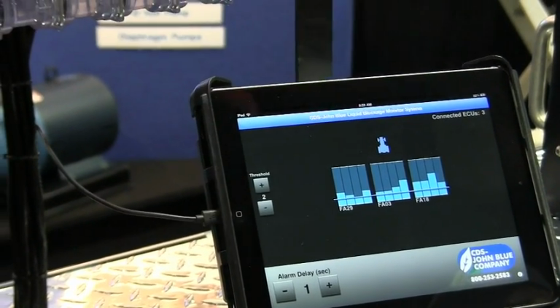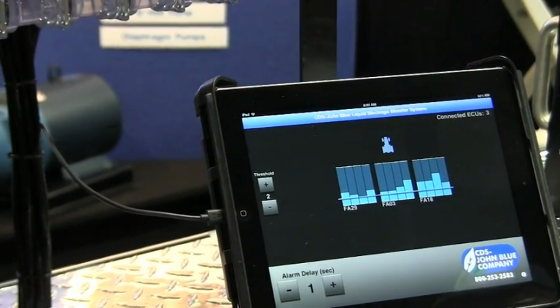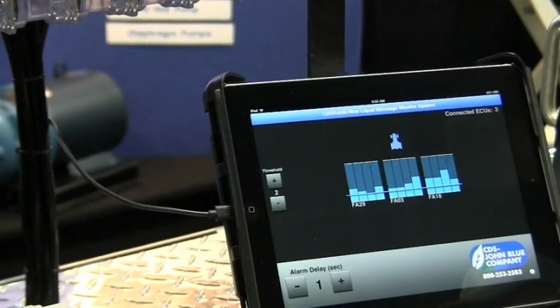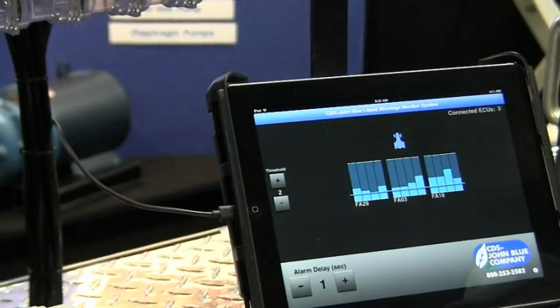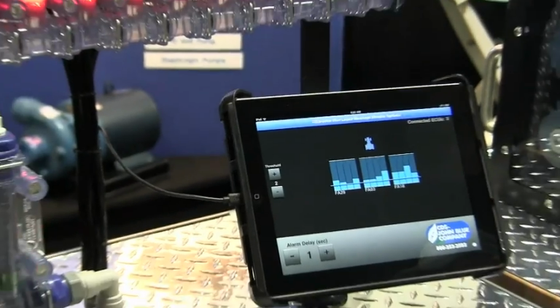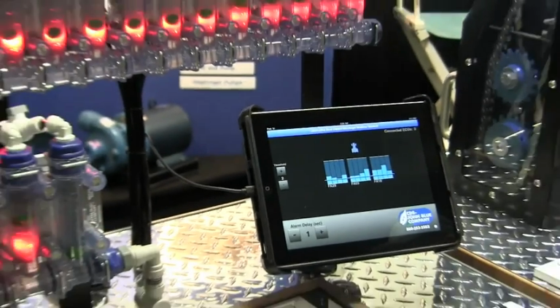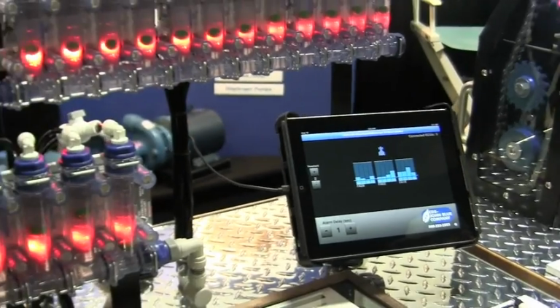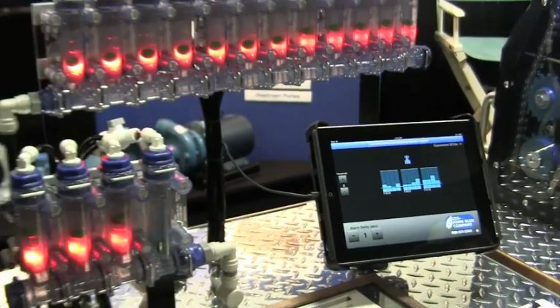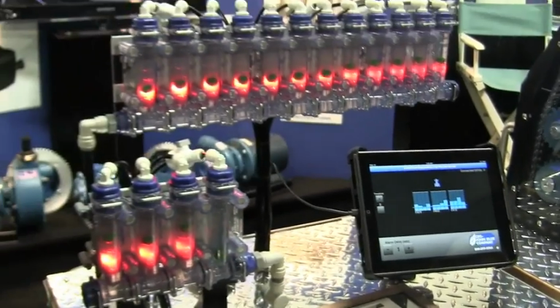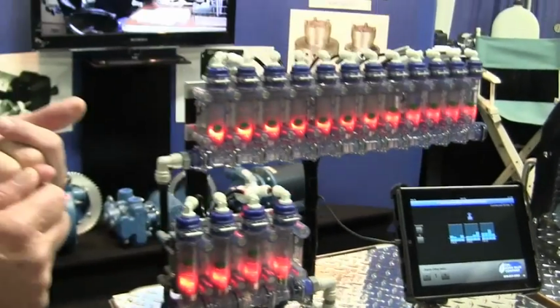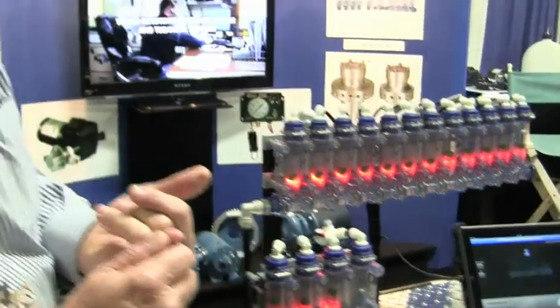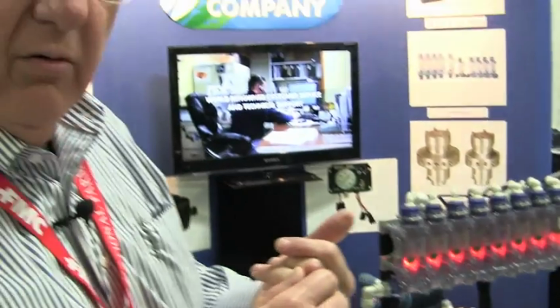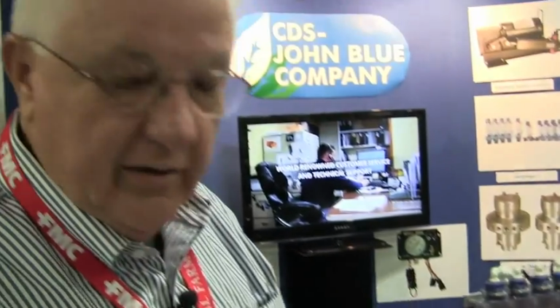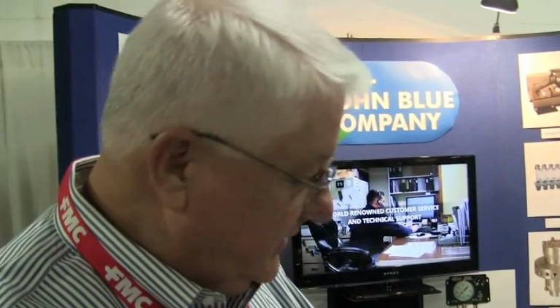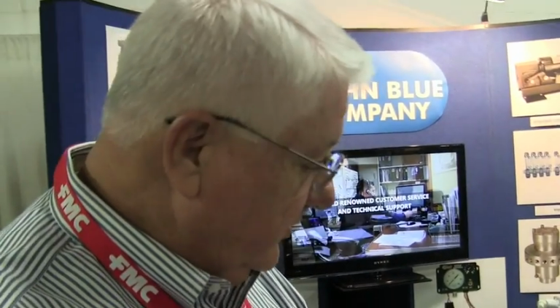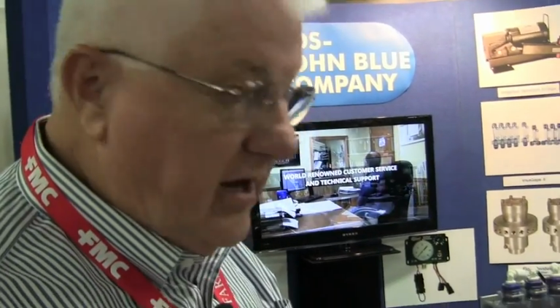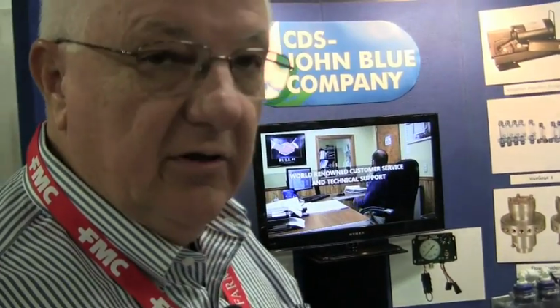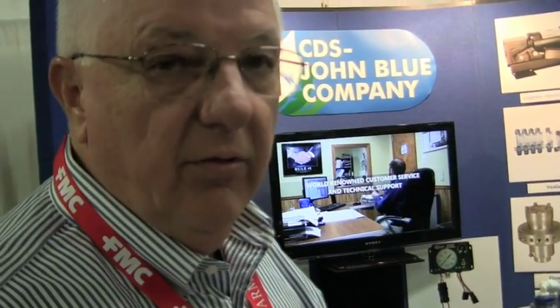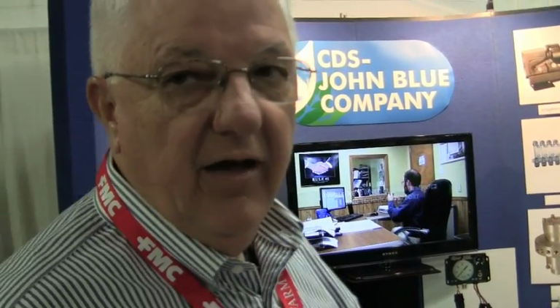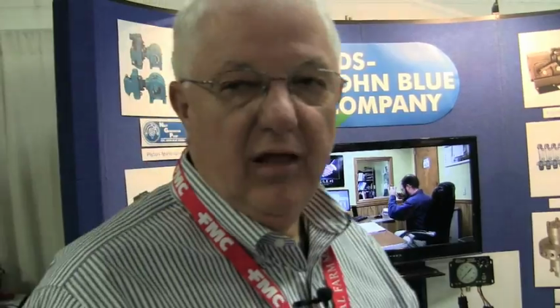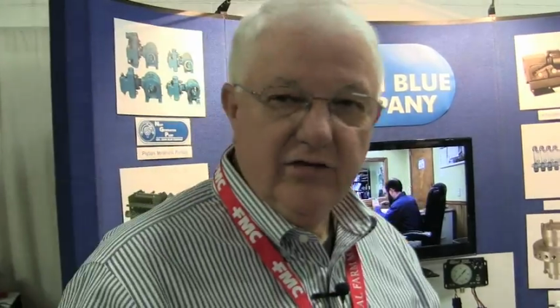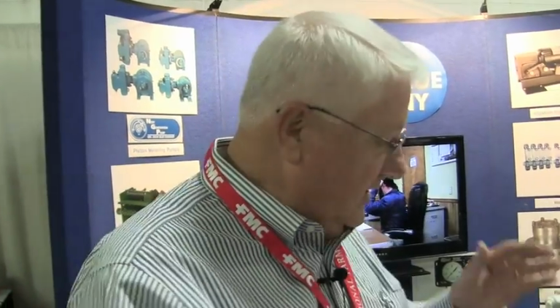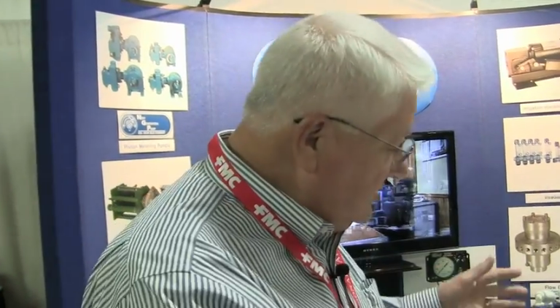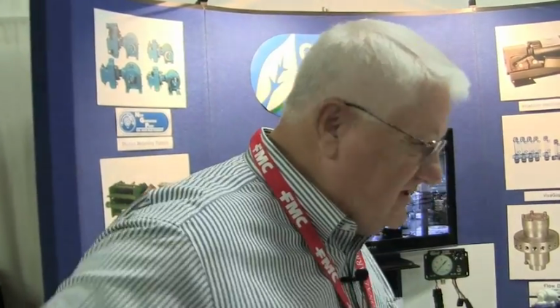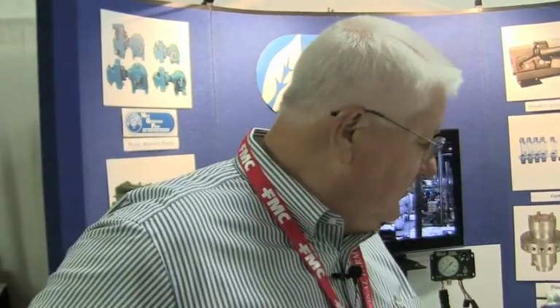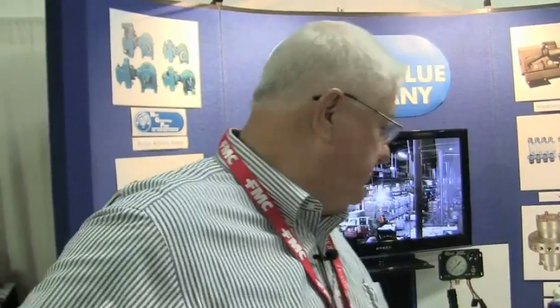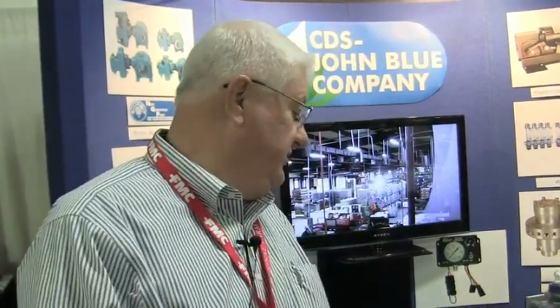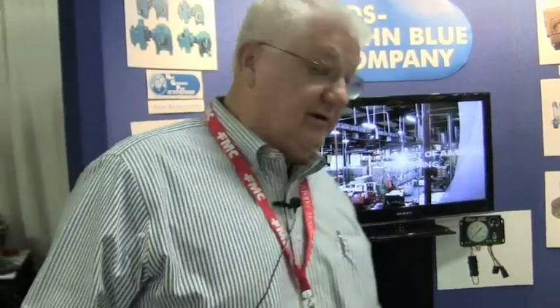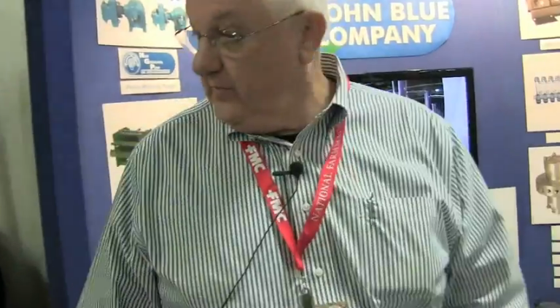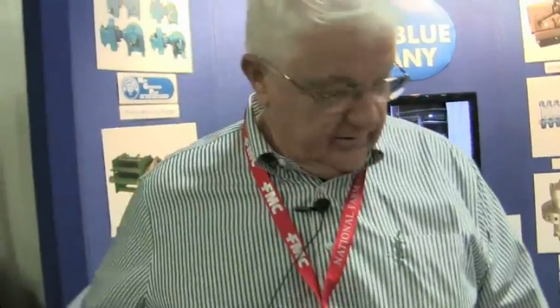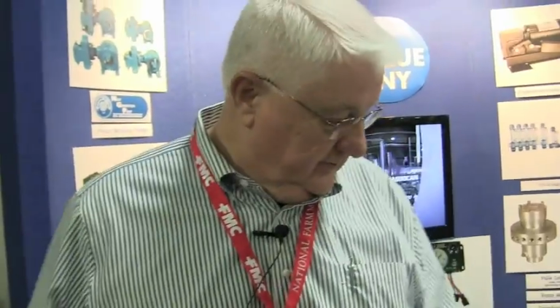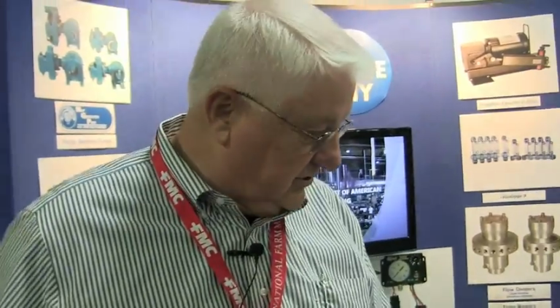So with the product, you're able to have individual row monitoring. You're going to be able to know that you have a blockage, and it uses our standard visigauge monitor.